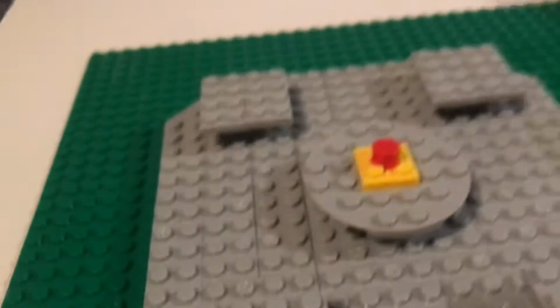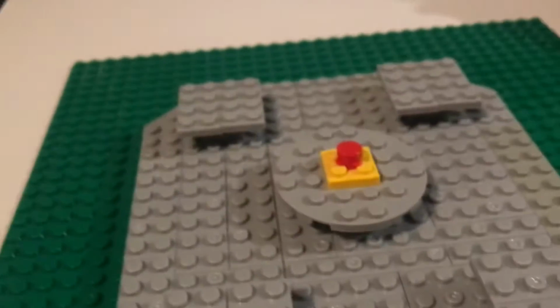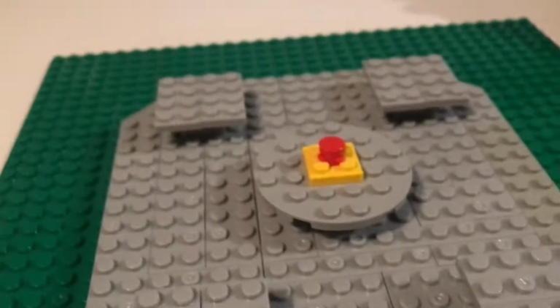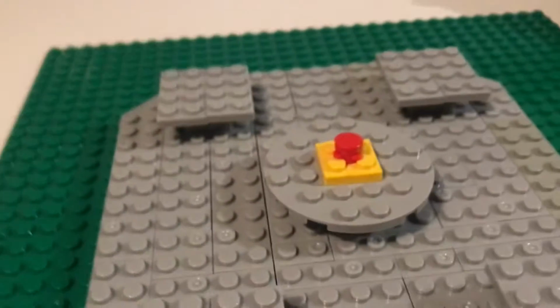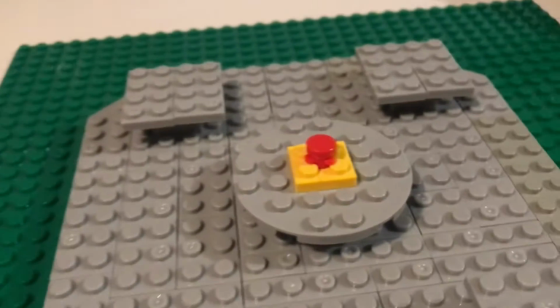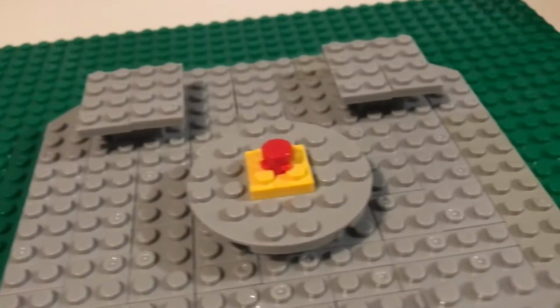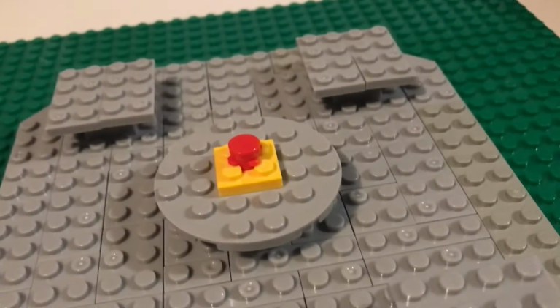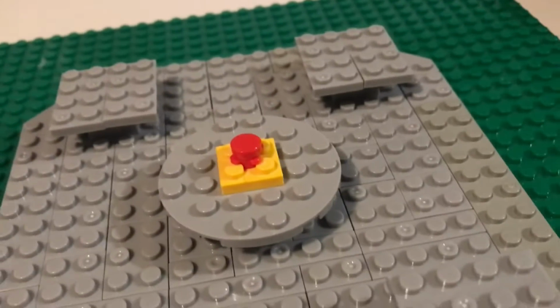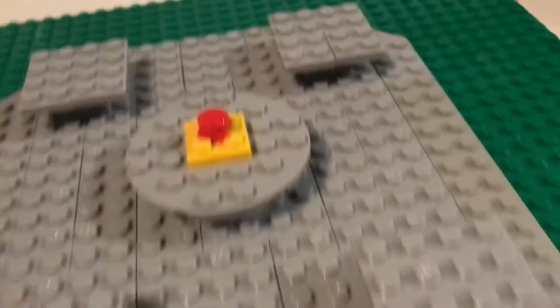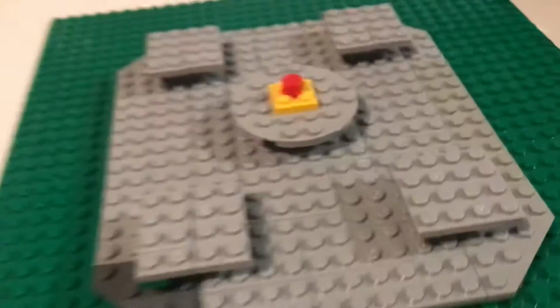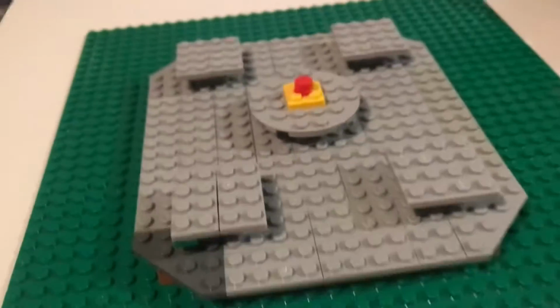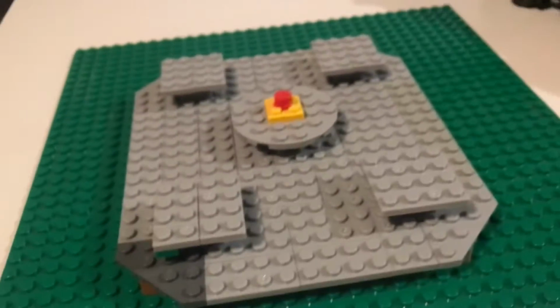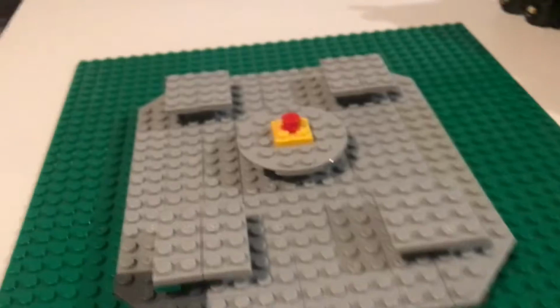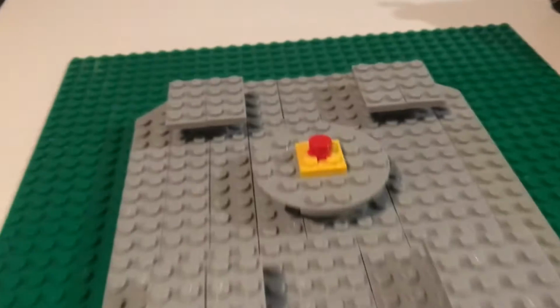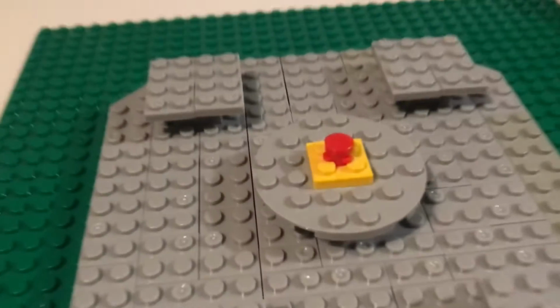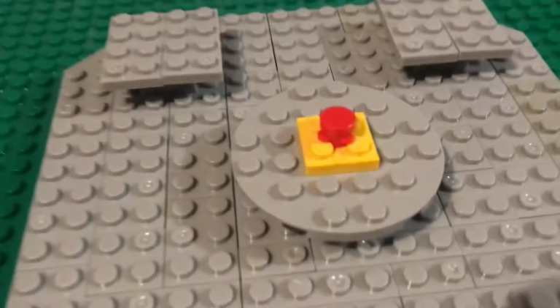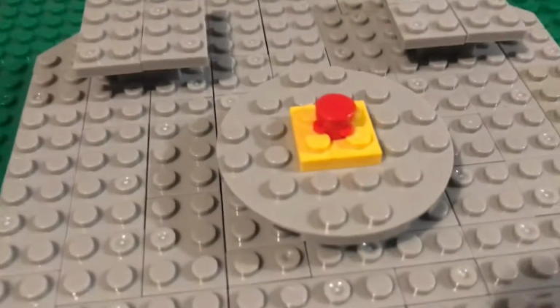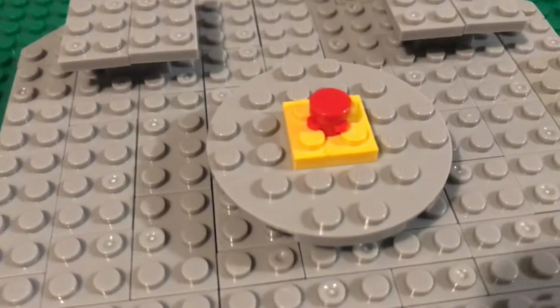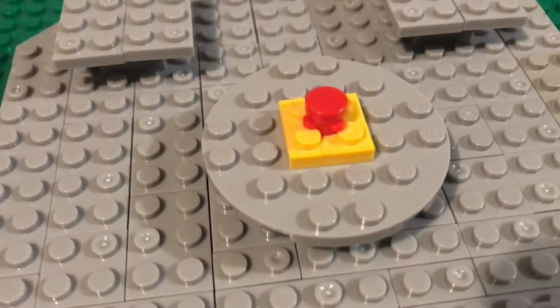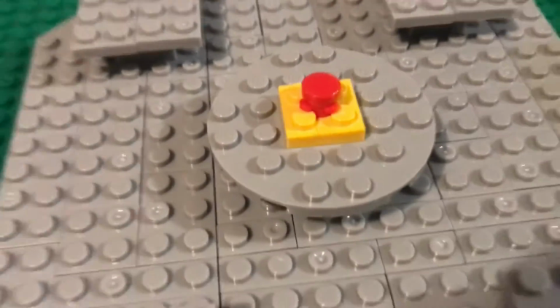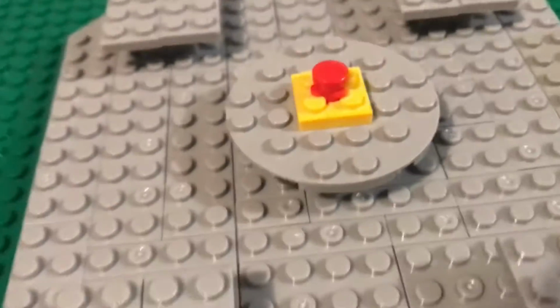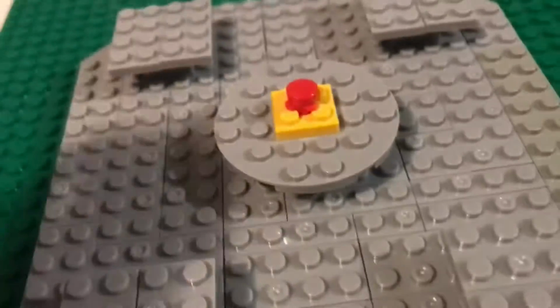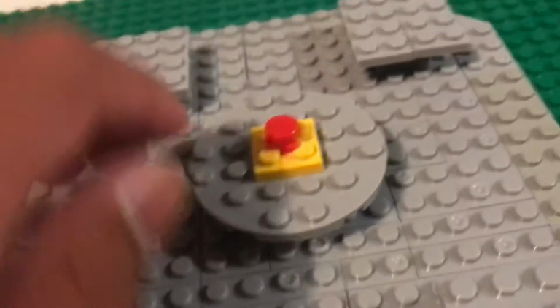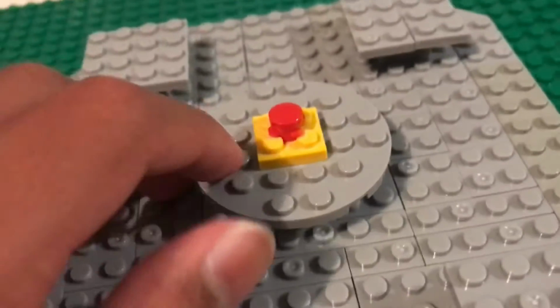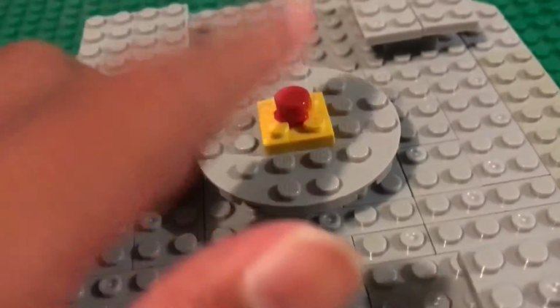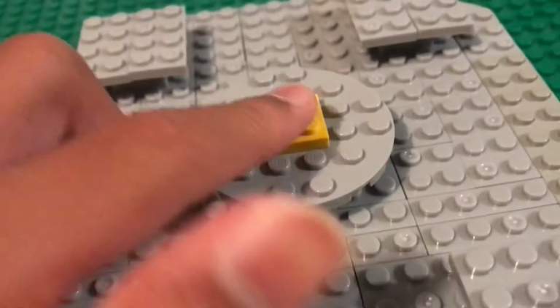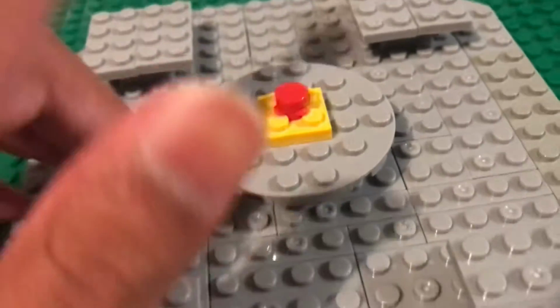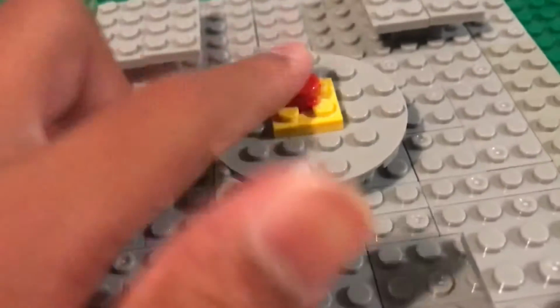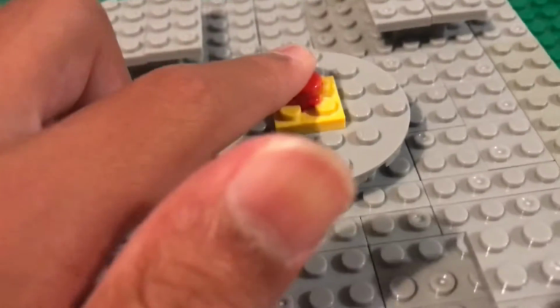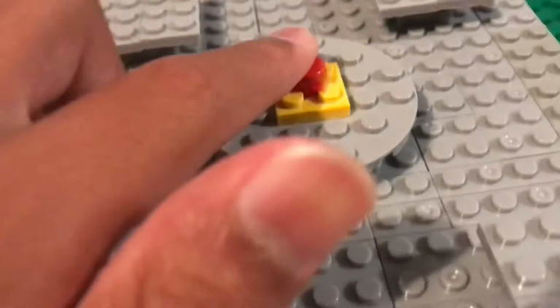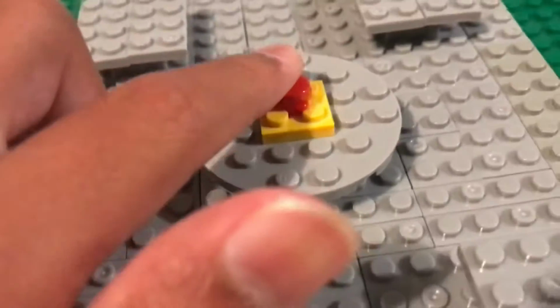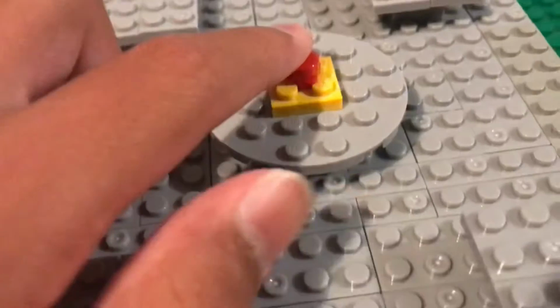Probably the most famous part of this cafeteria is the emergency button. When you press that button, you can call the emergency meeting.